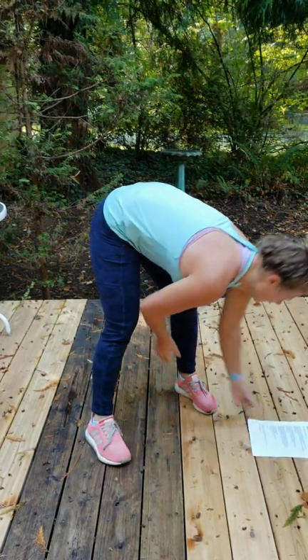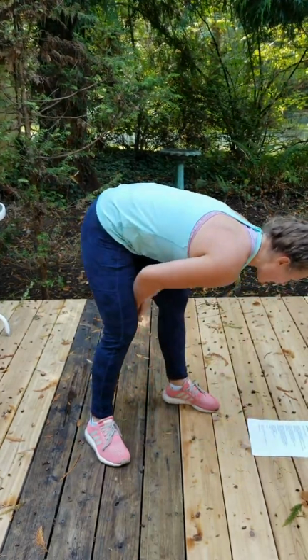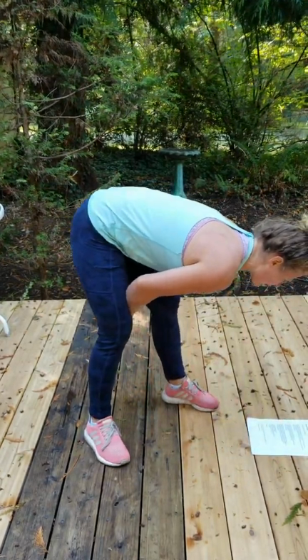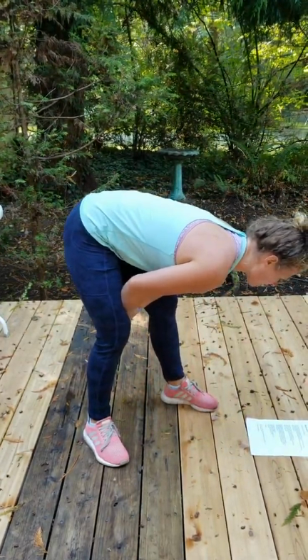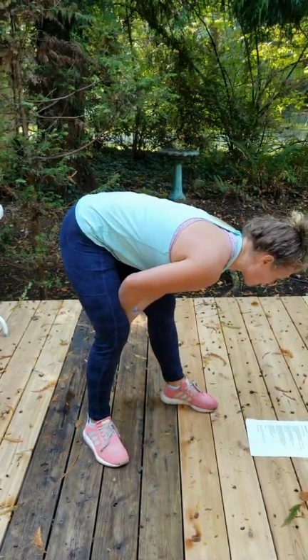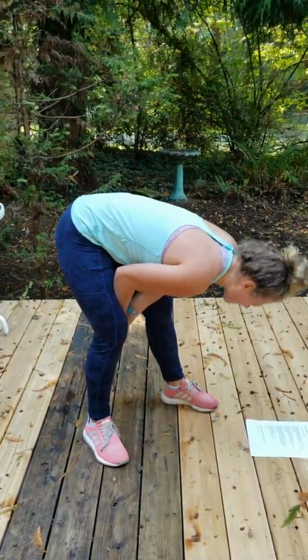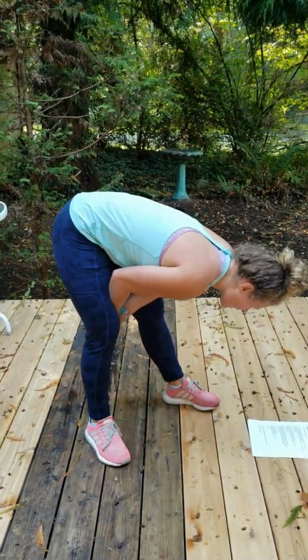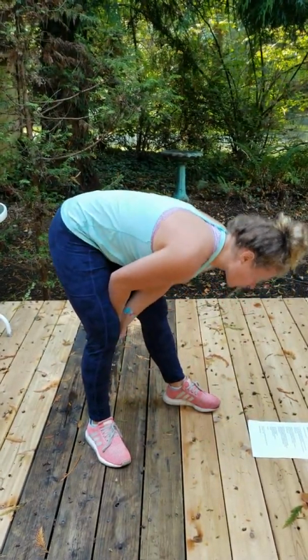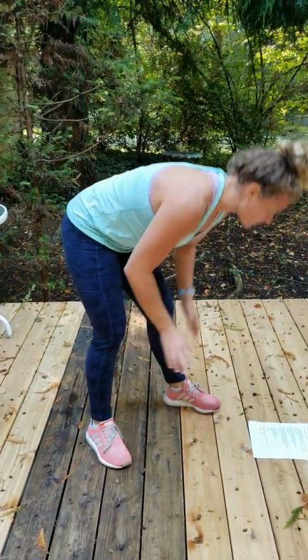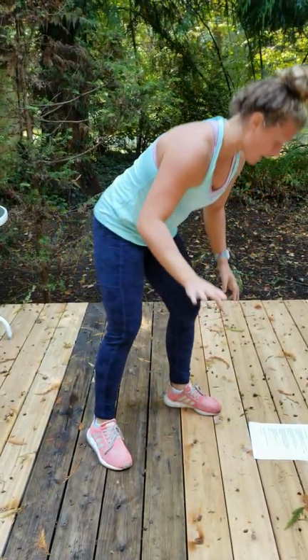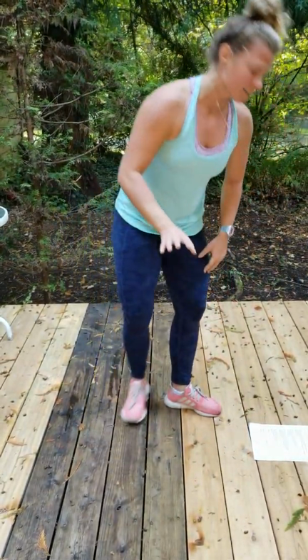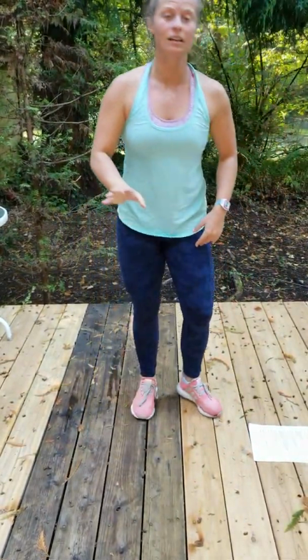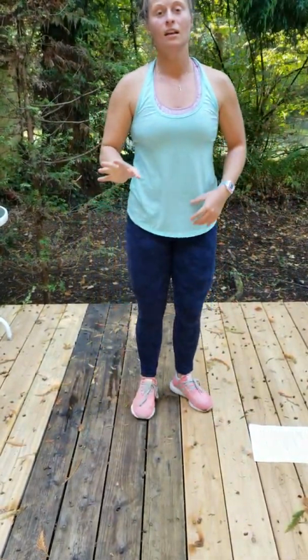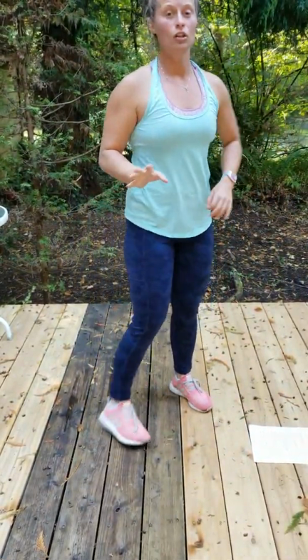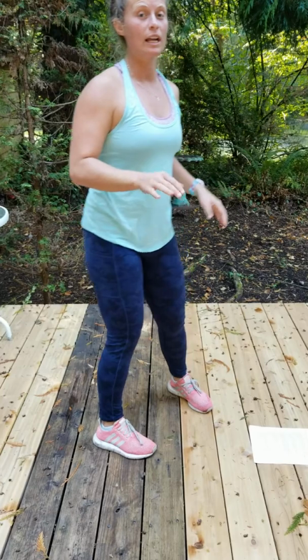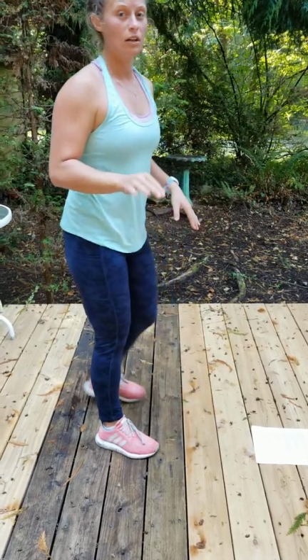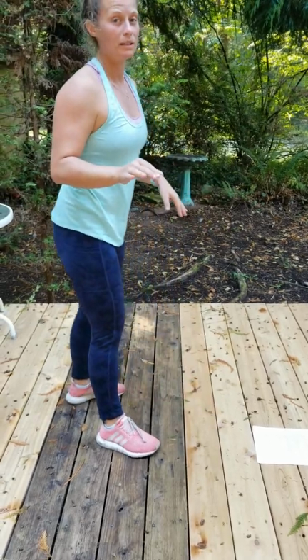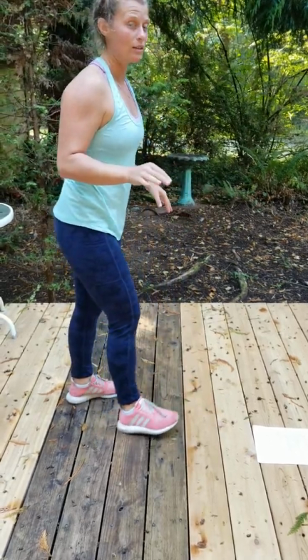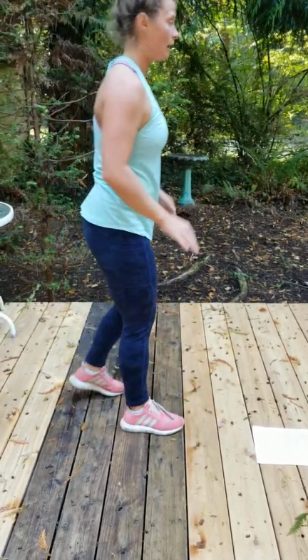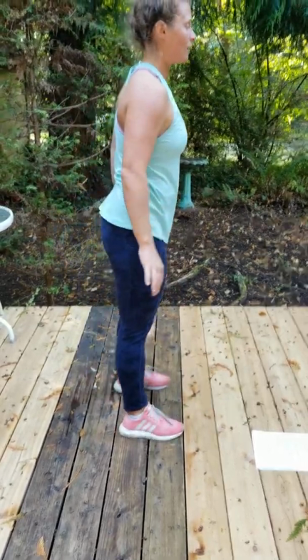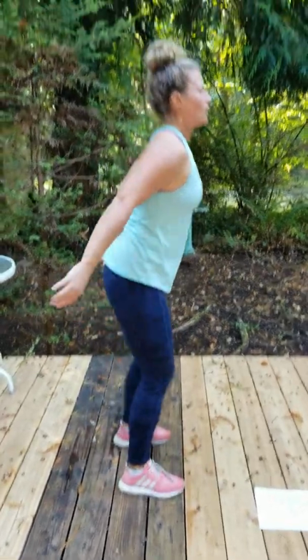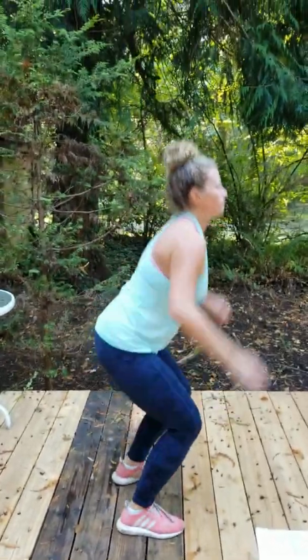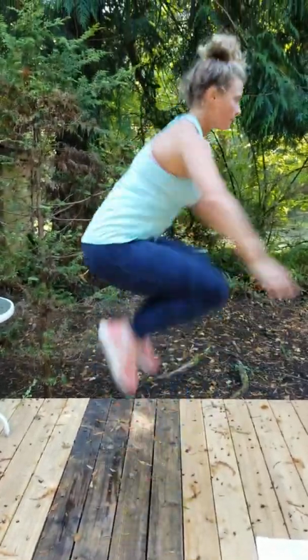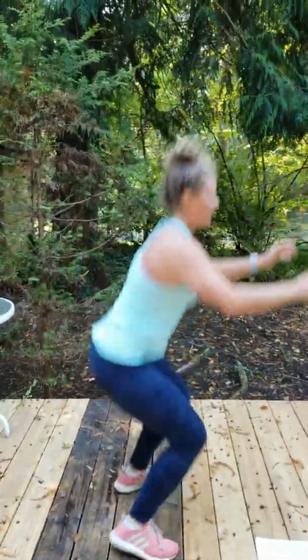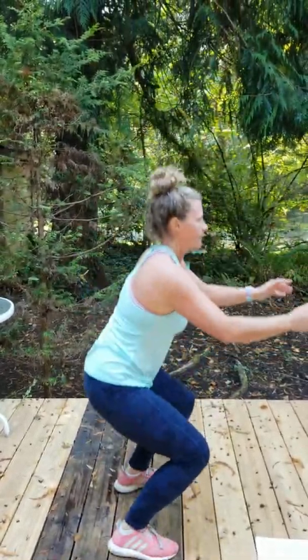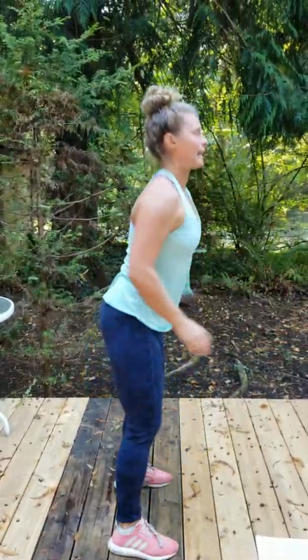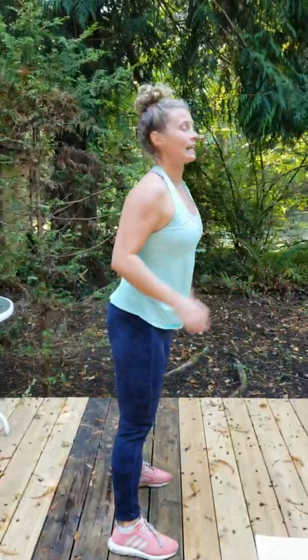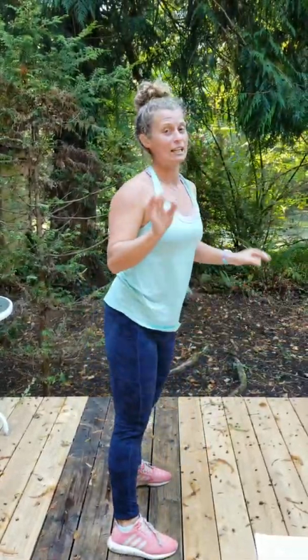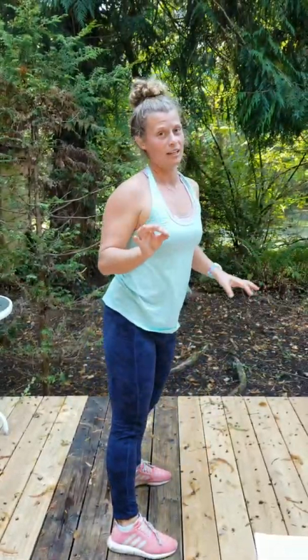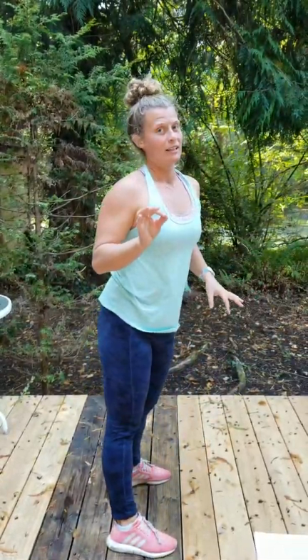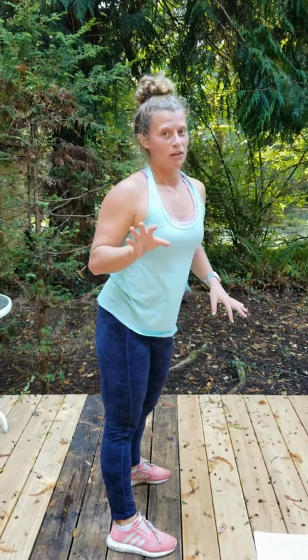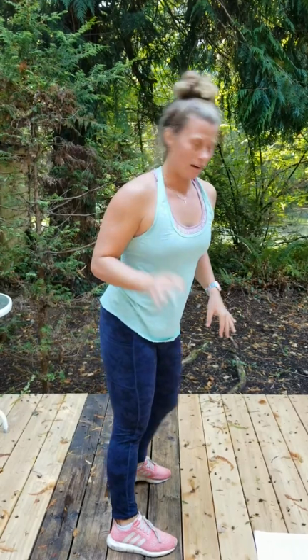And then jump knee tucks — you're trying to get your knee up as high as you can and landing like a ninja. Not very good at it.